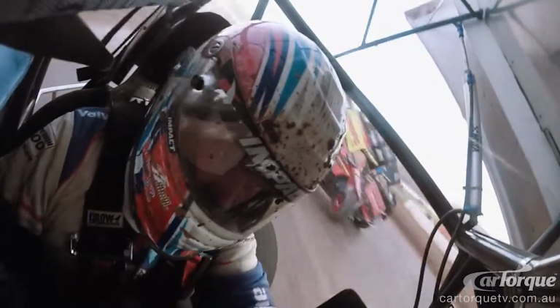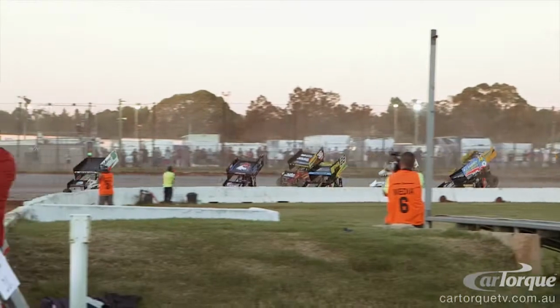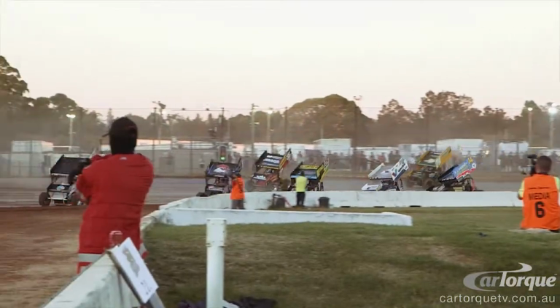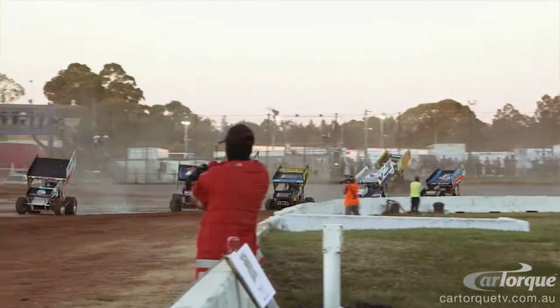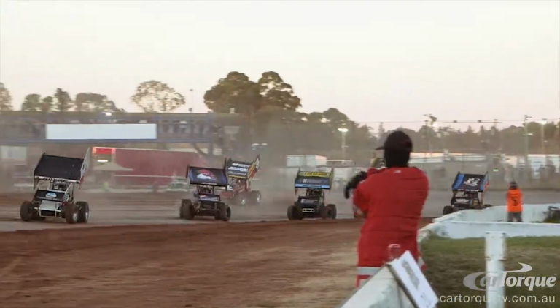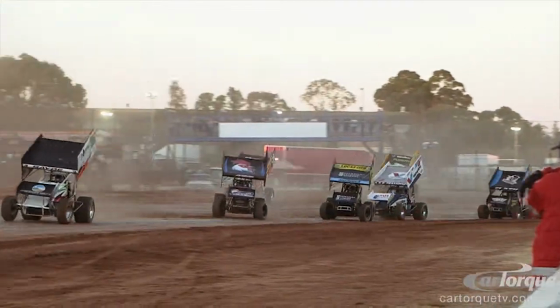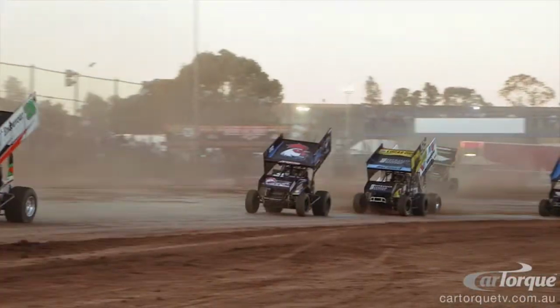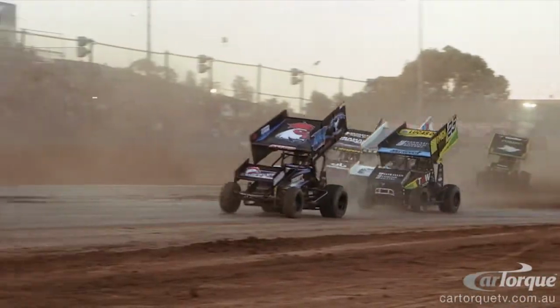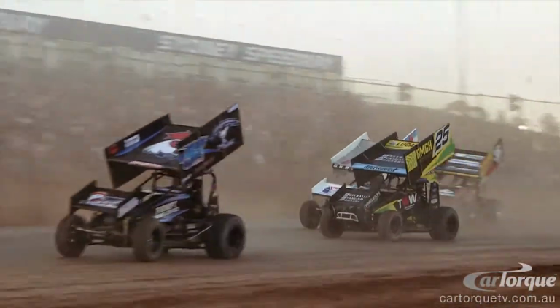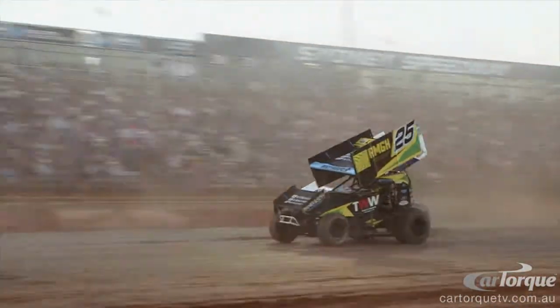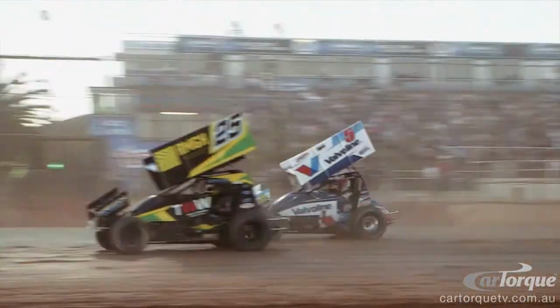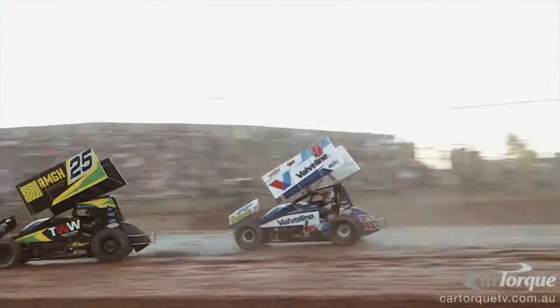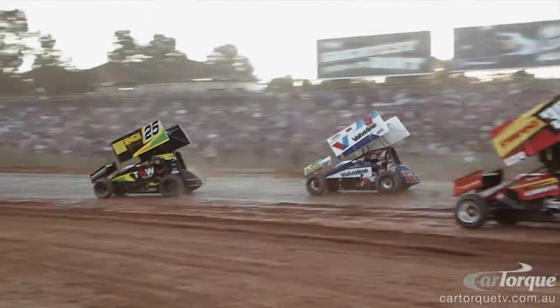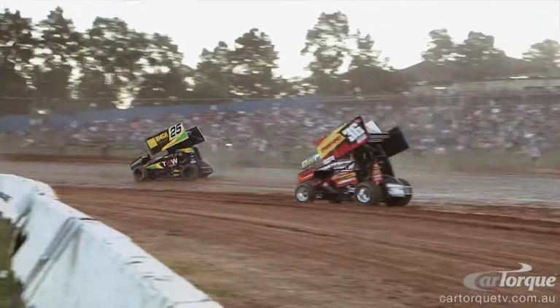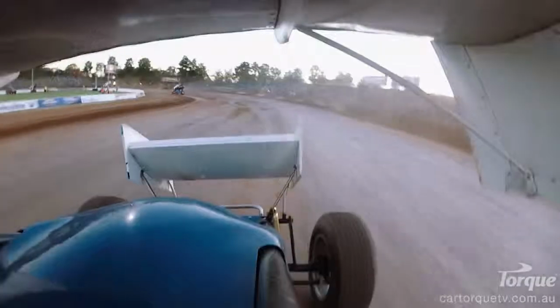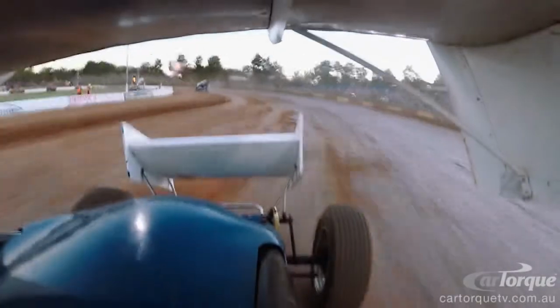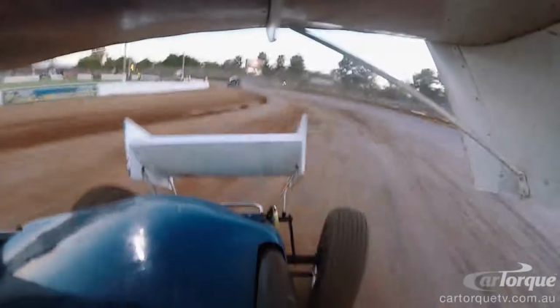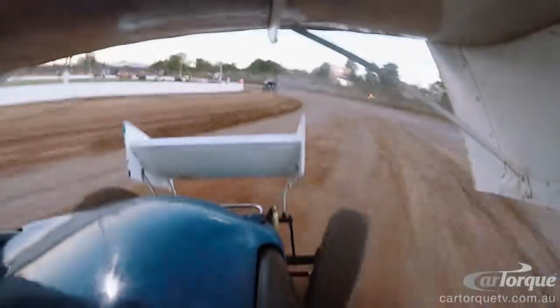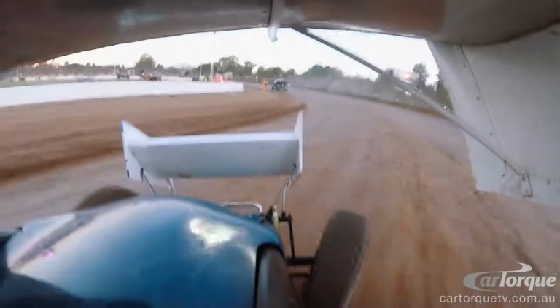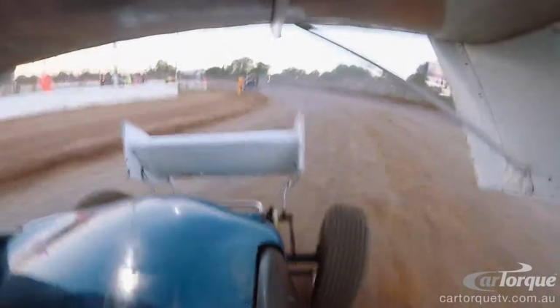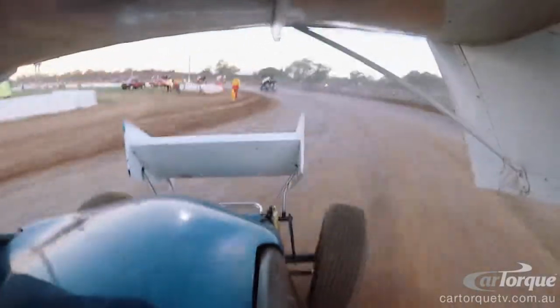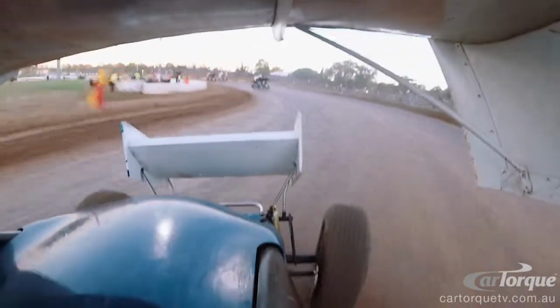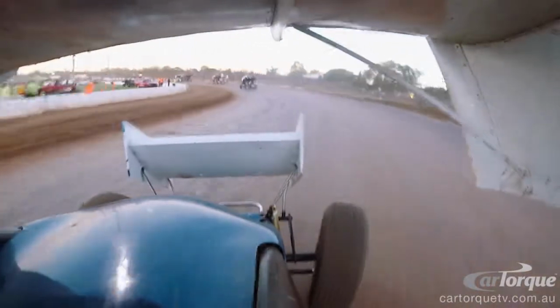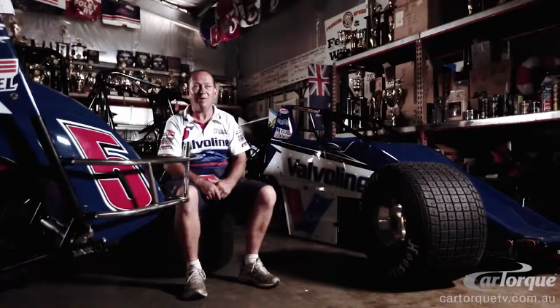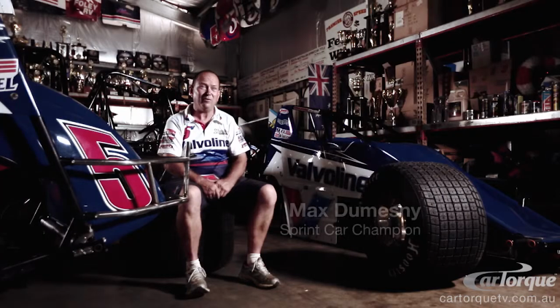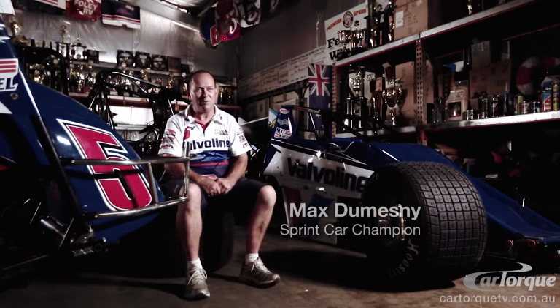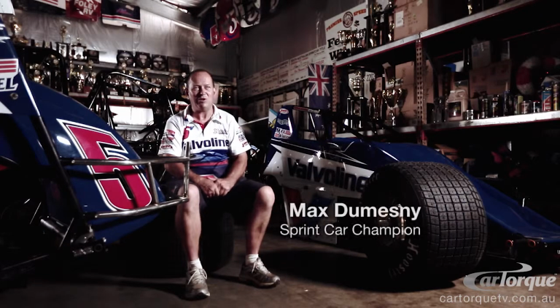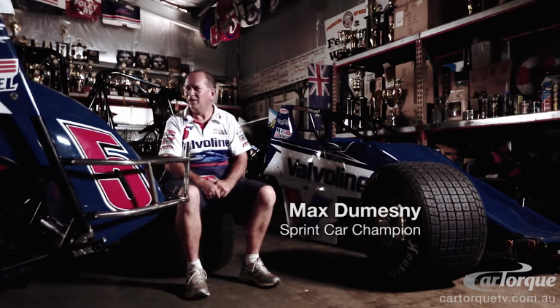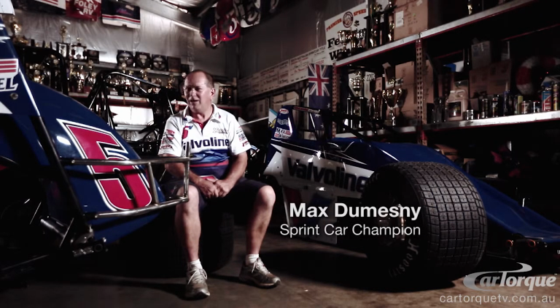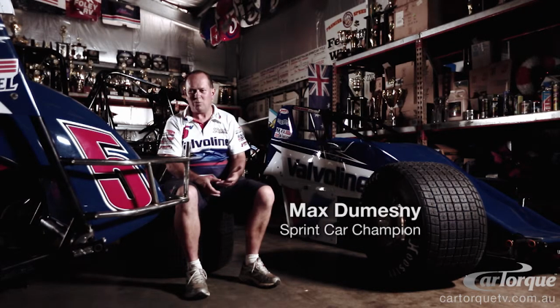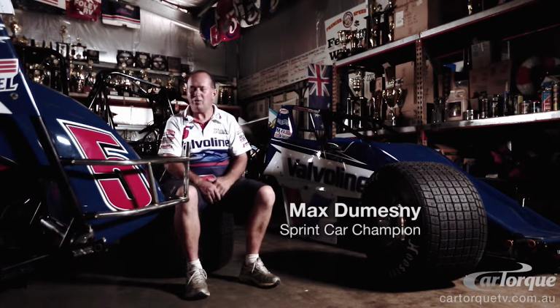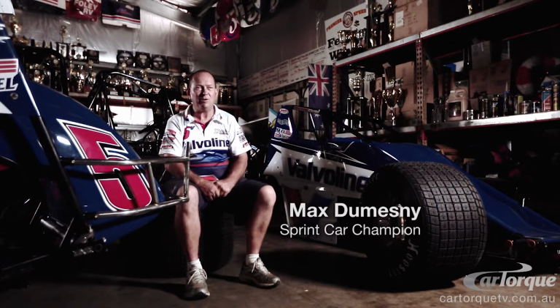The engine is based on a 350 Chev. It's actually 410 cubic inches, fuel injected. They produce around 900 horsepower, 750 foot-pounds of torque. Titanium disc brakes, mainly on the left side to keep the car turning. And of course we run on Hoosier tyres.